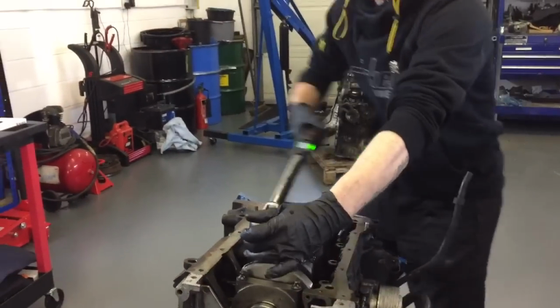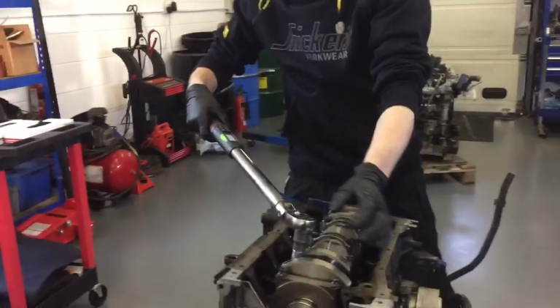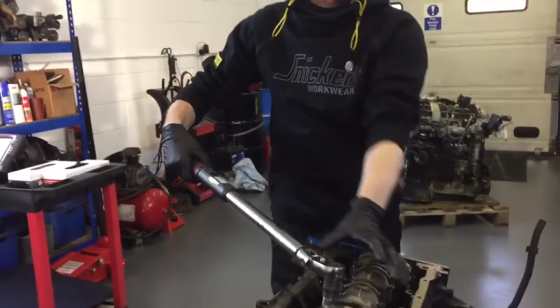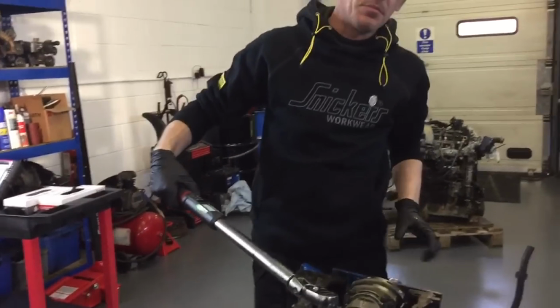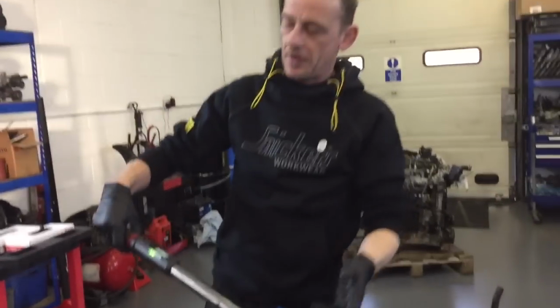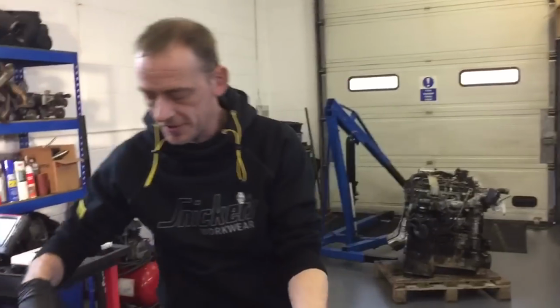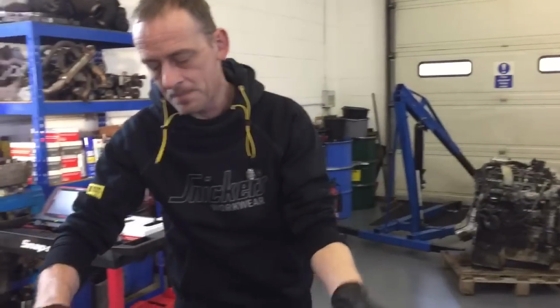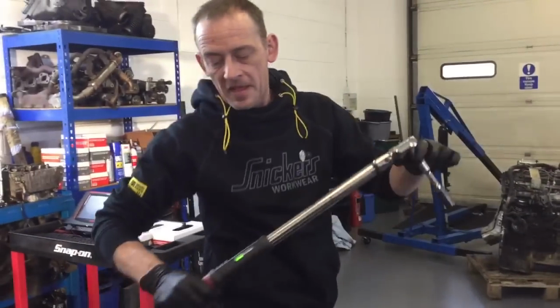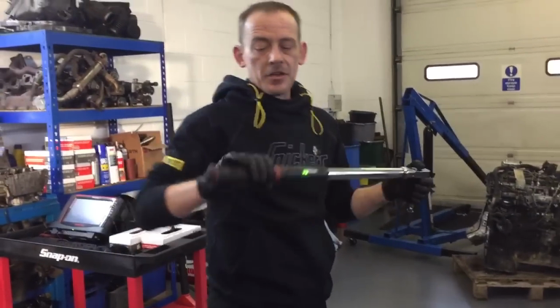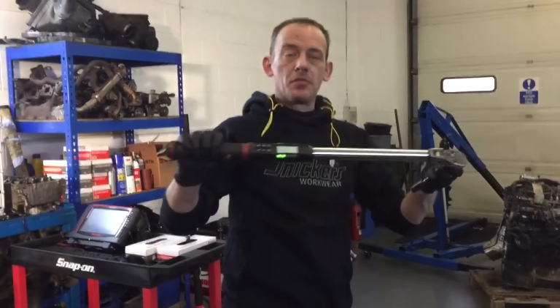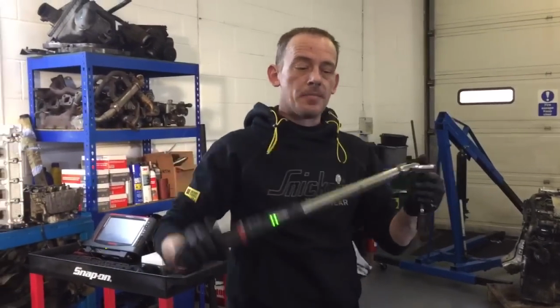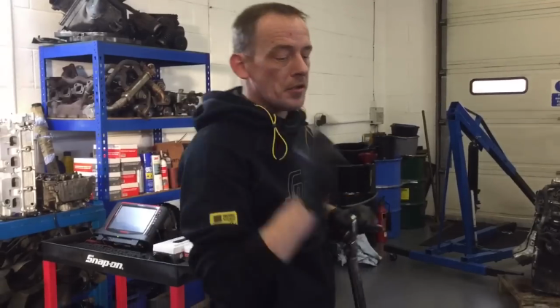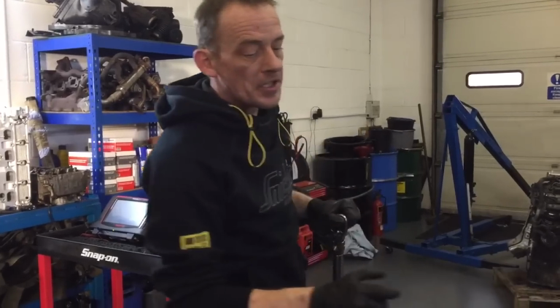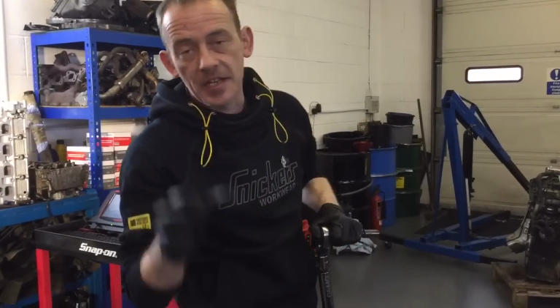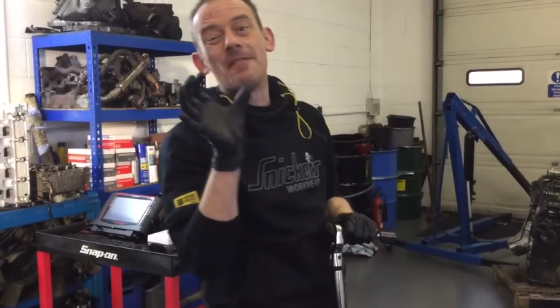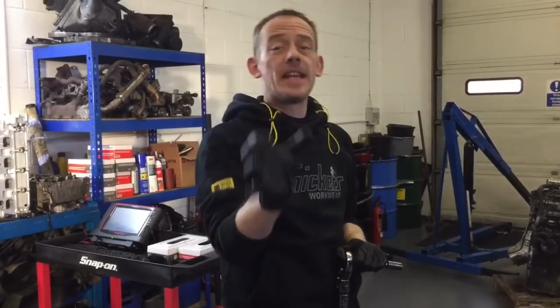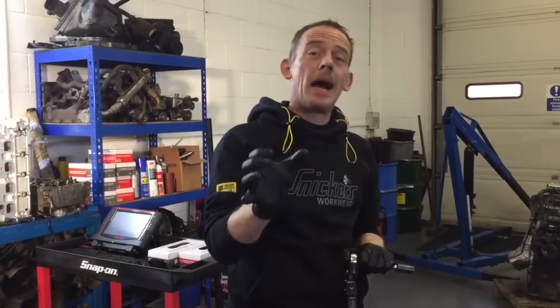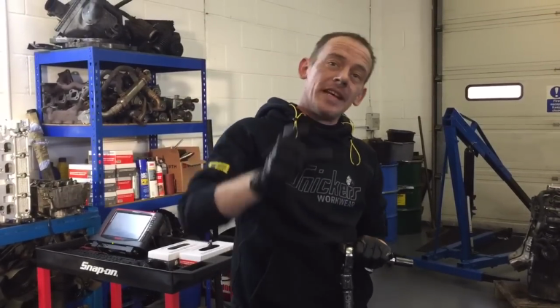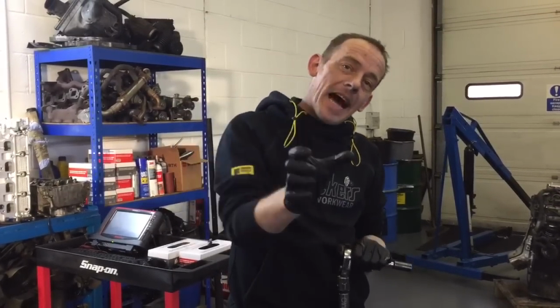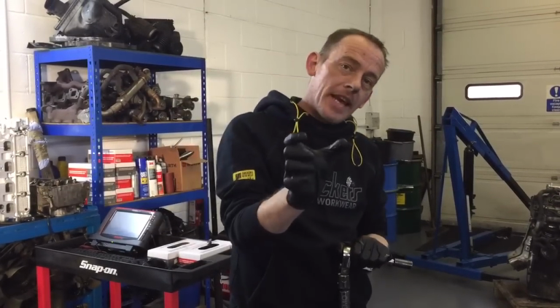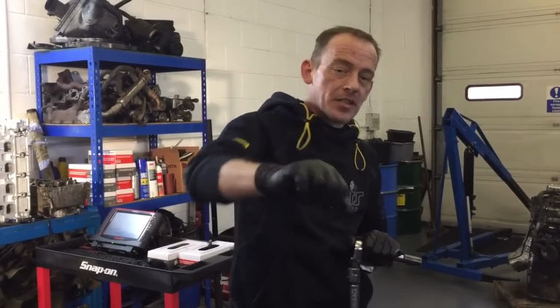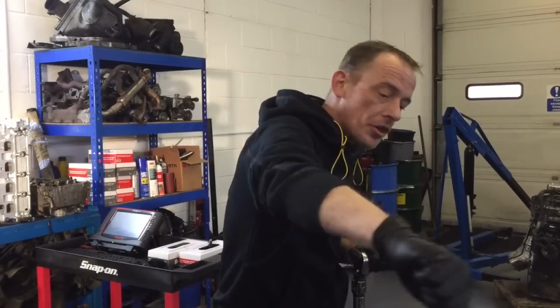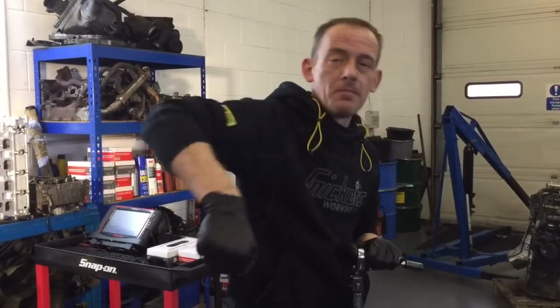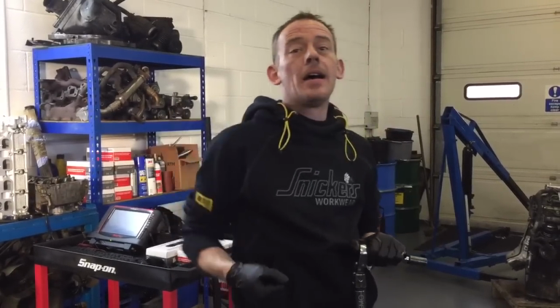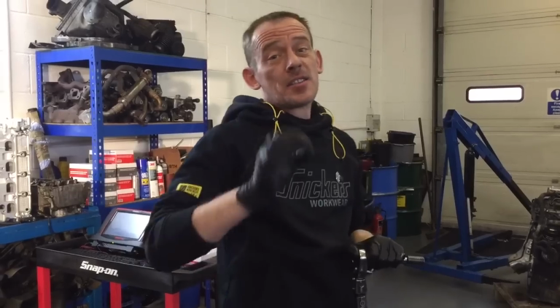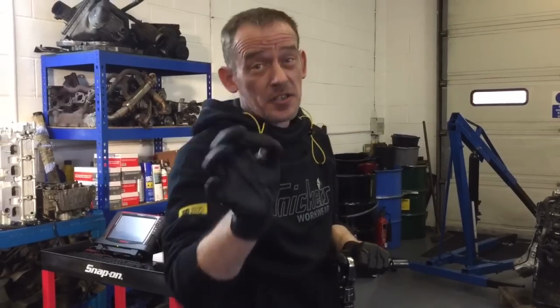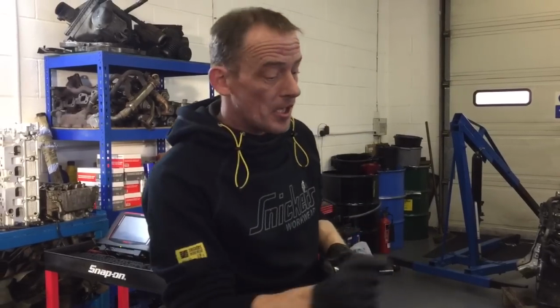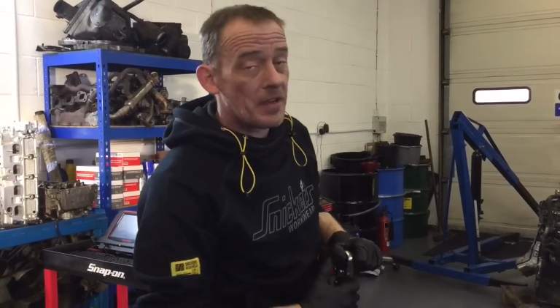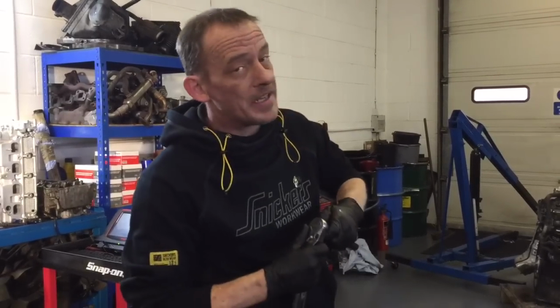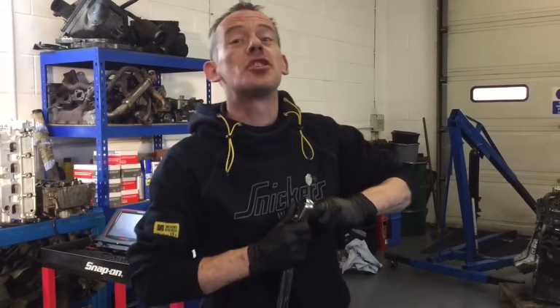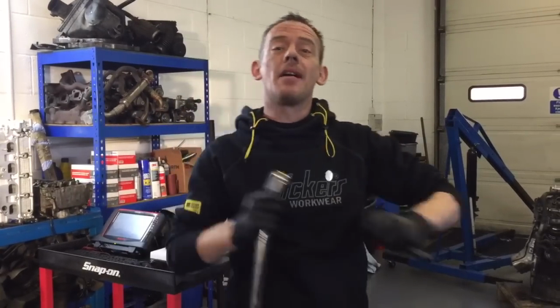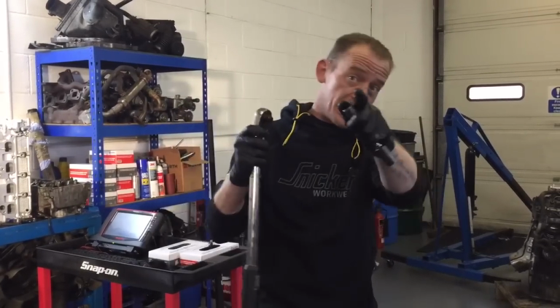There you go, and then you just move on to the others. Now you don't have to have one of these to be able to do that torque setting — you can buy a £15 dial gauge that goes on a breaker bar, so you can do this job yourself quite easily. Machine mark, £15.